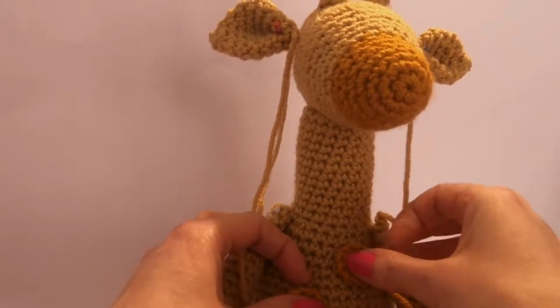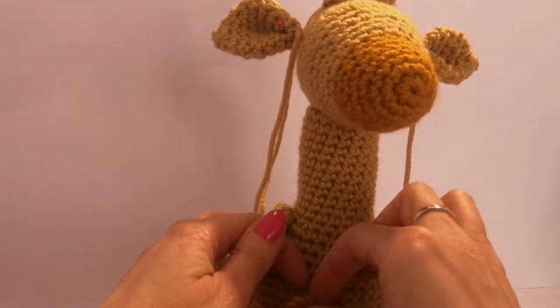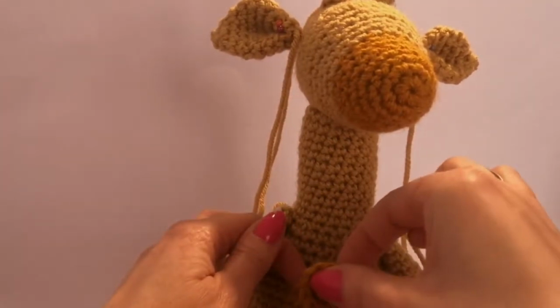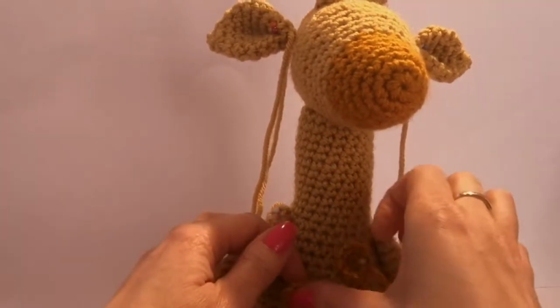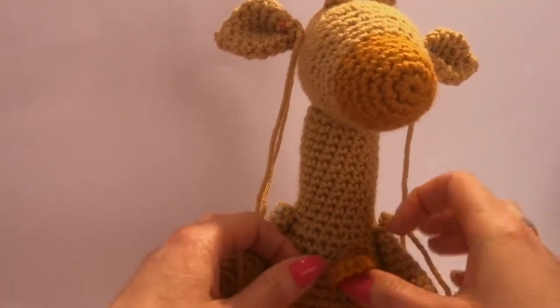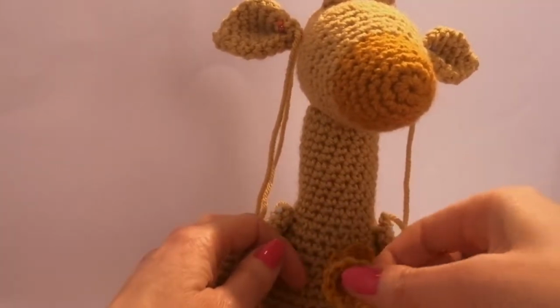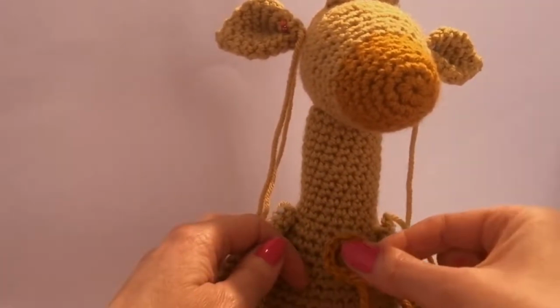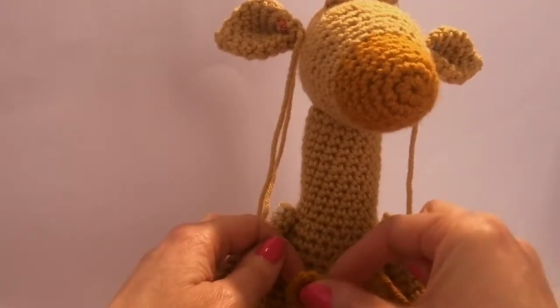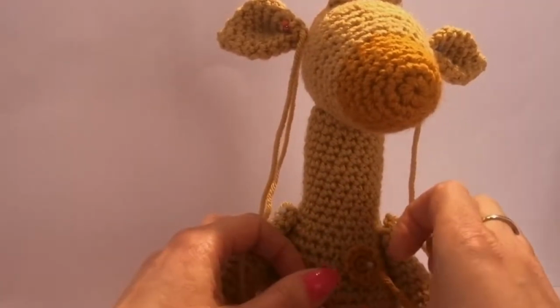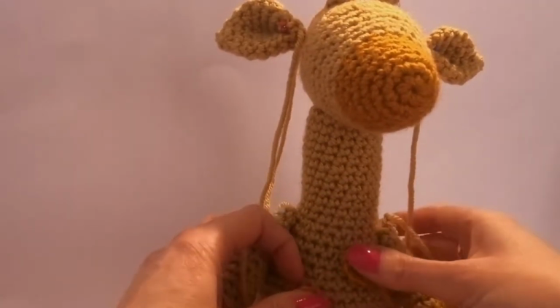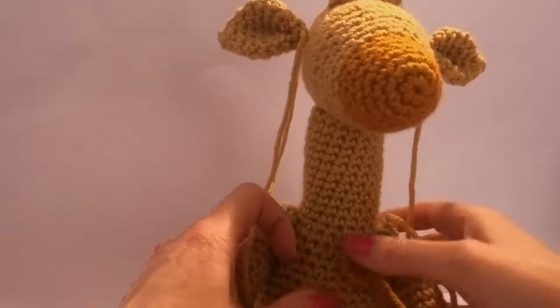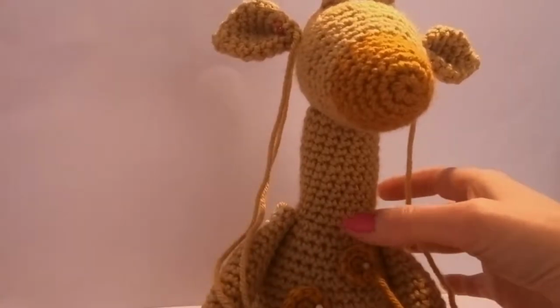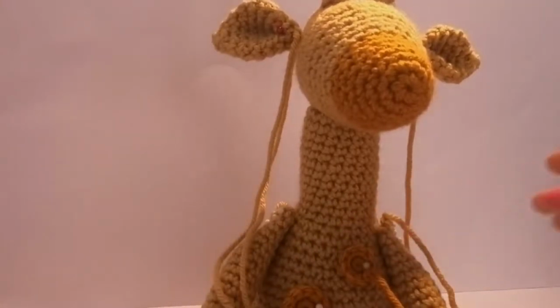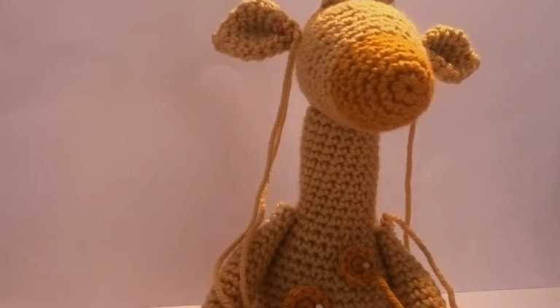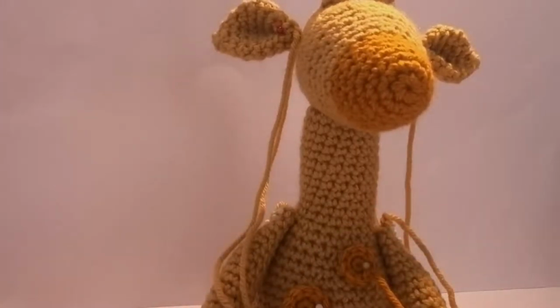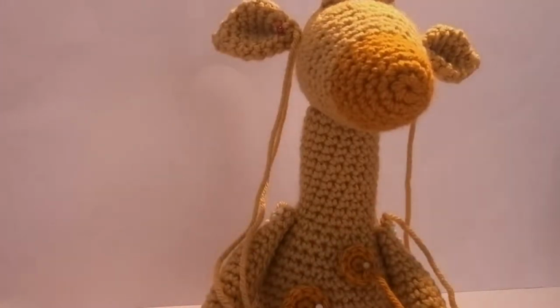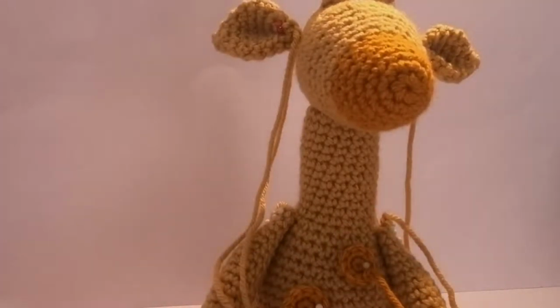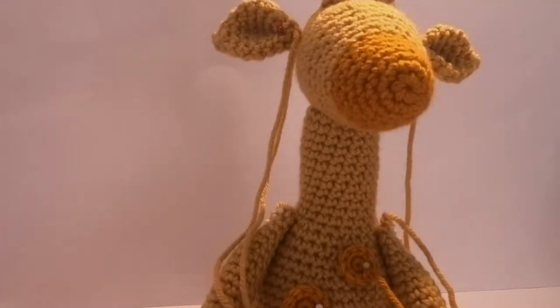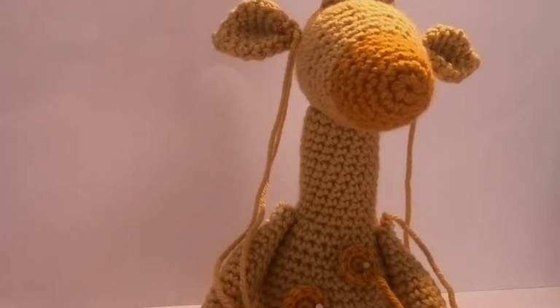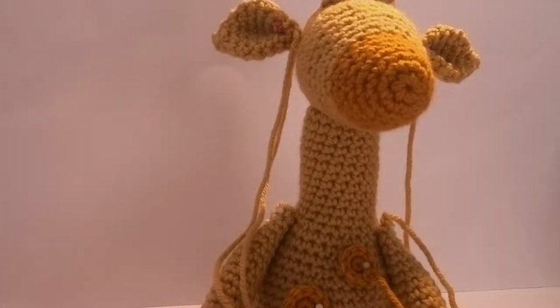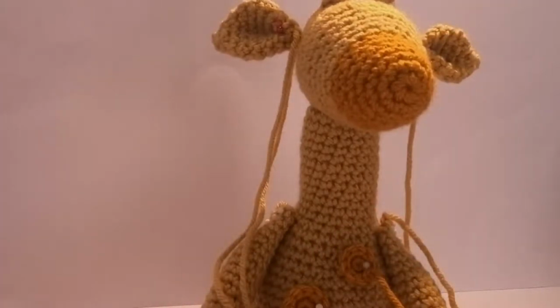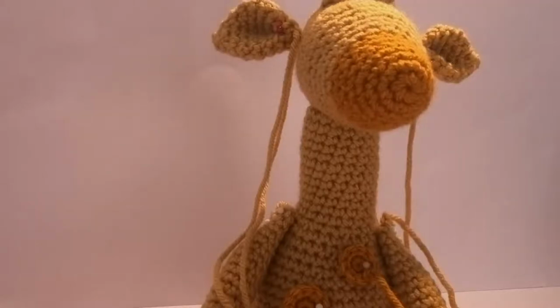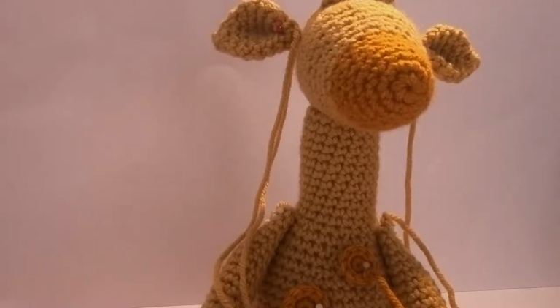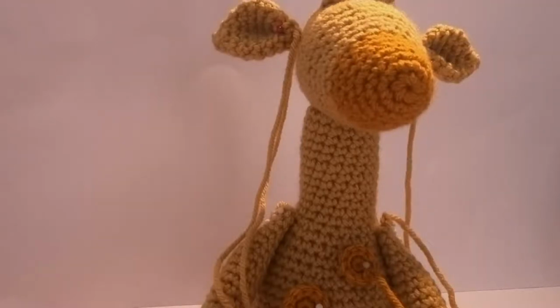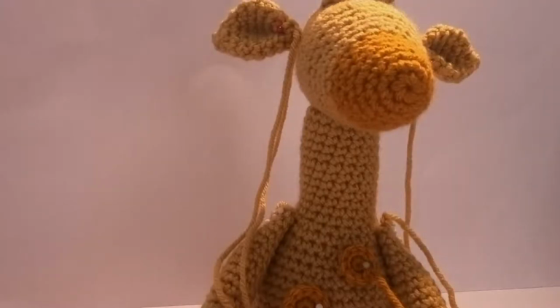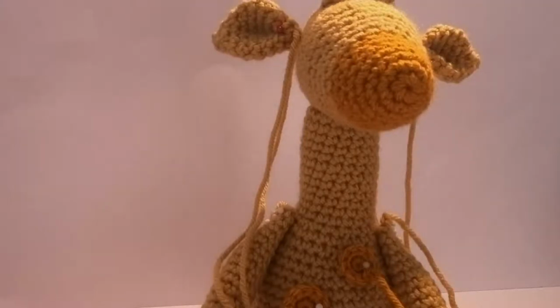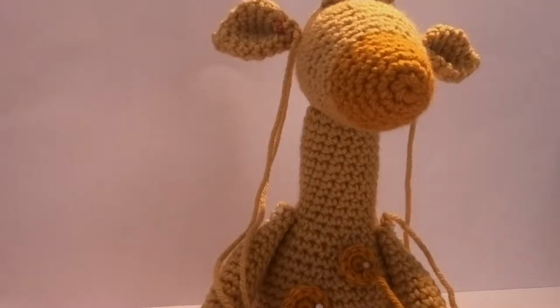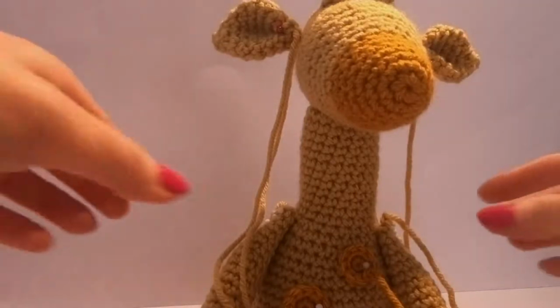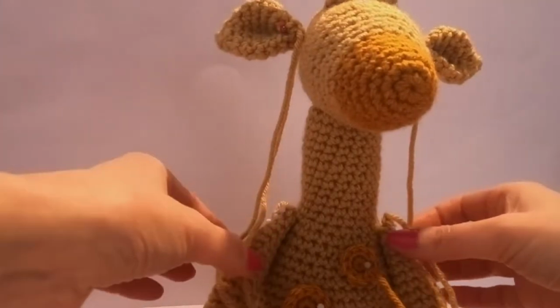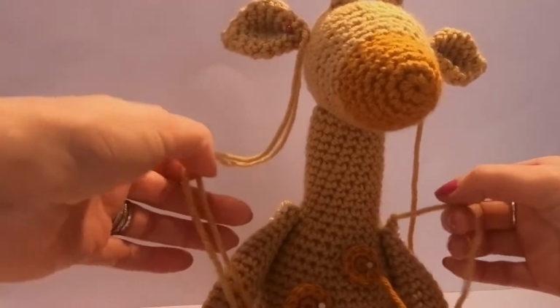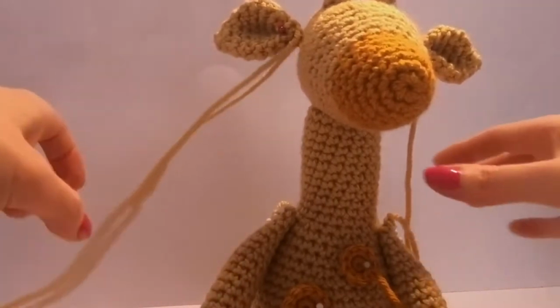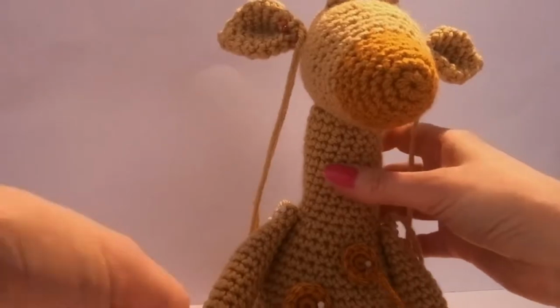What I've done is pinned everything together. I'd normally recommend pinning perhaps the legs, sewing them on, then the arms, sewing them on, doing each part separately. But I've pinned it all together just so that I can show you where everything goes, and then I'm going to sew it all on.